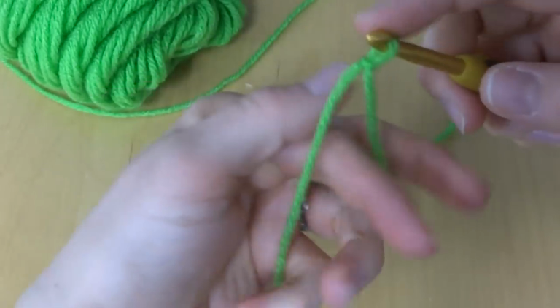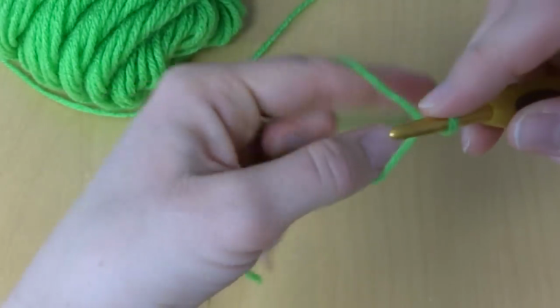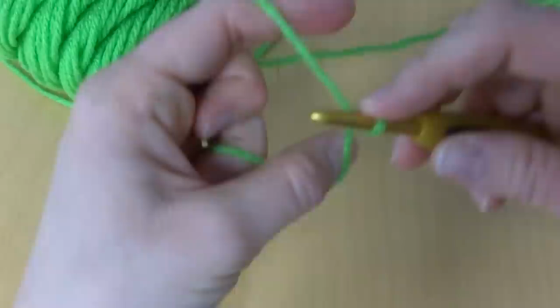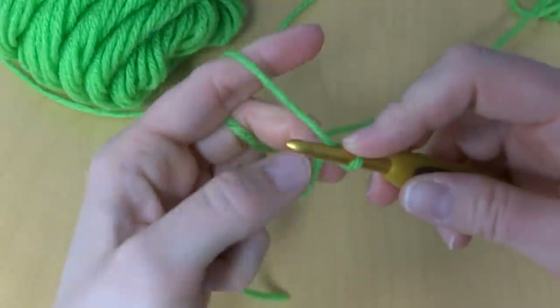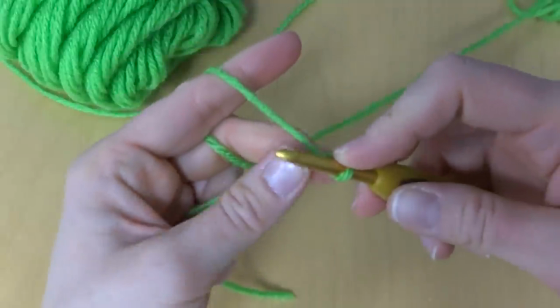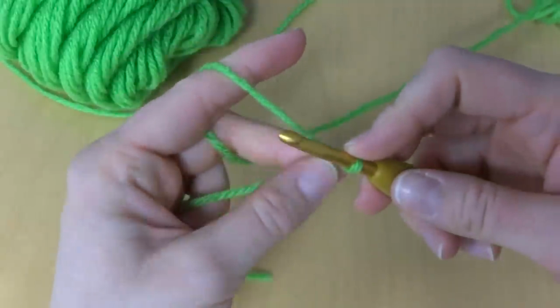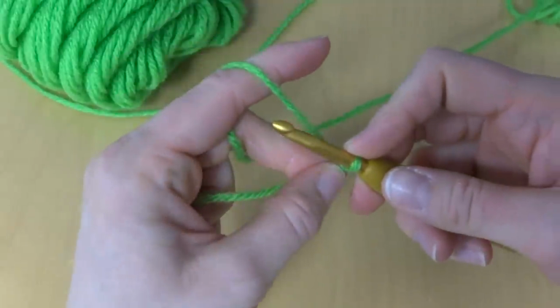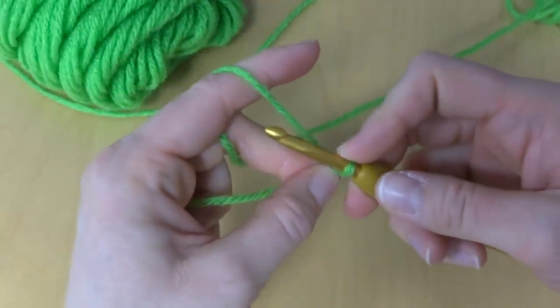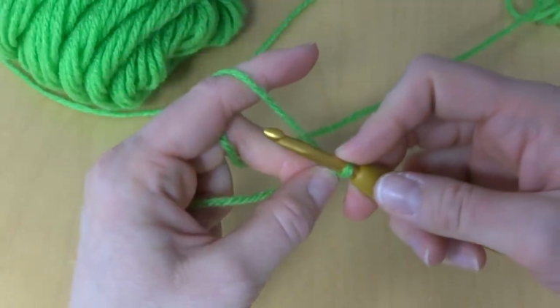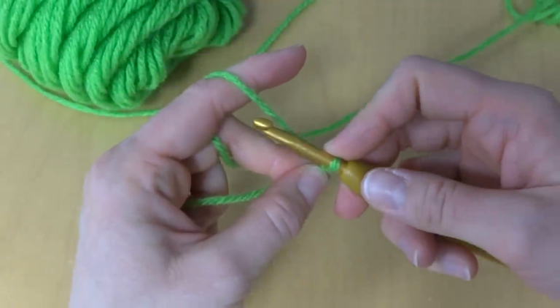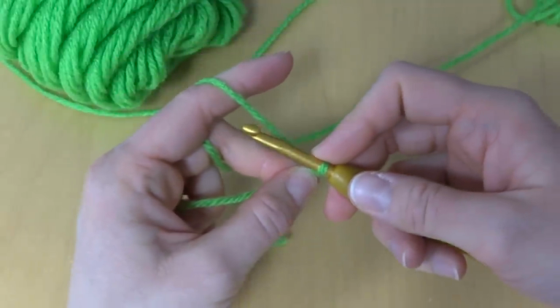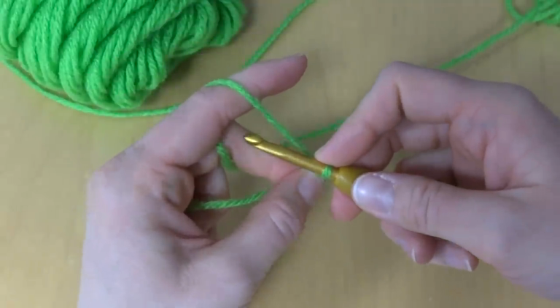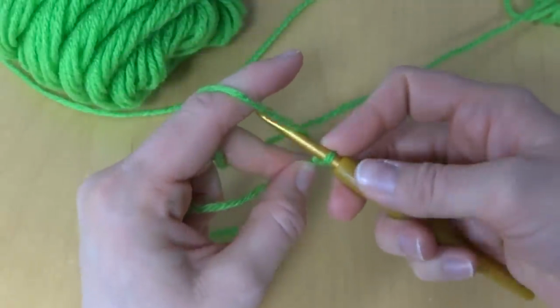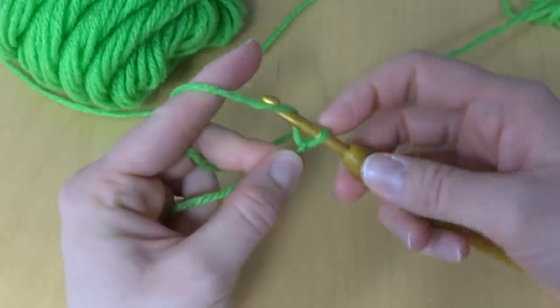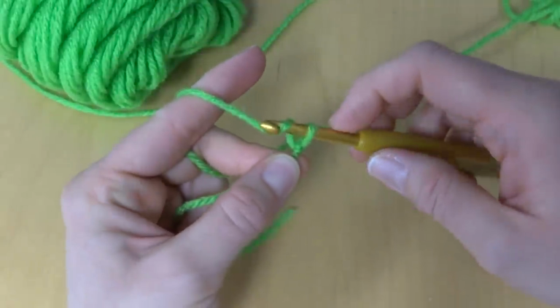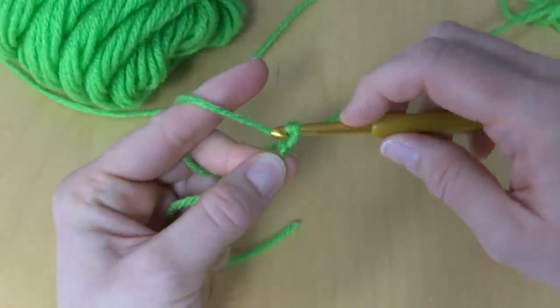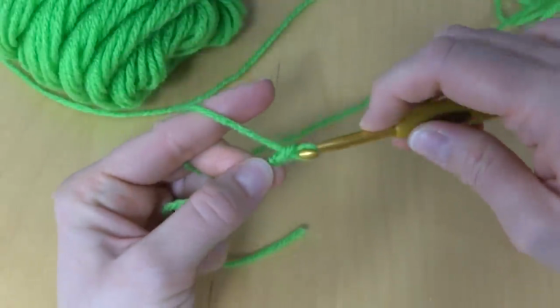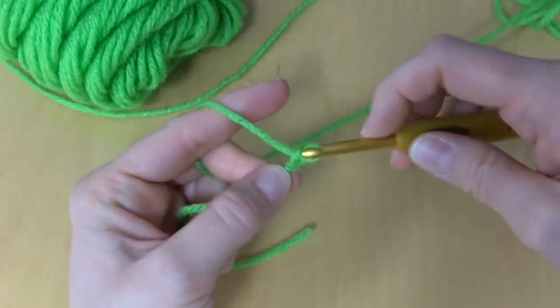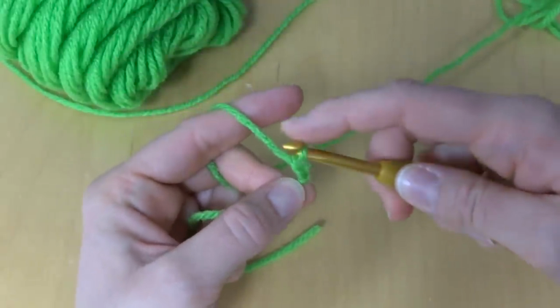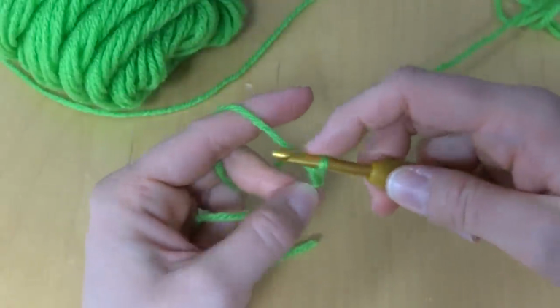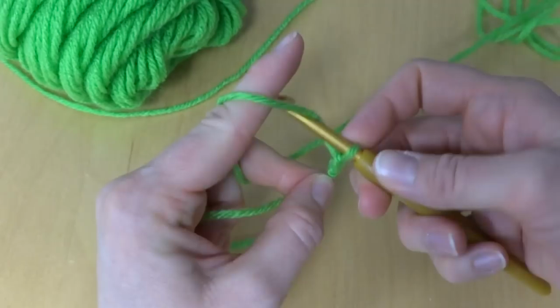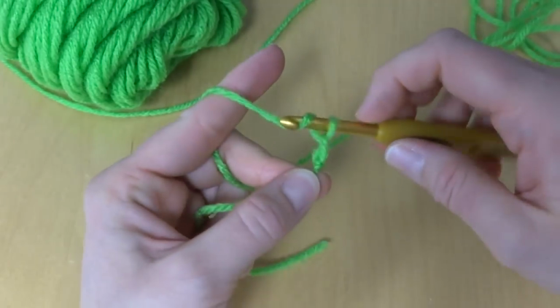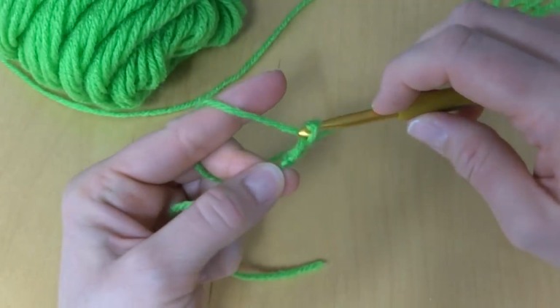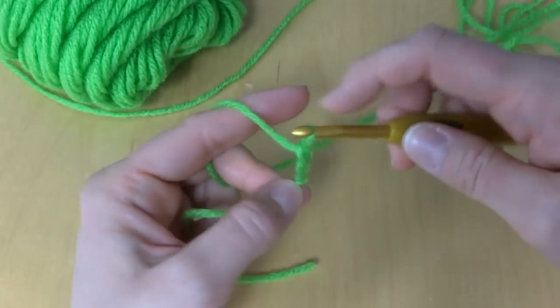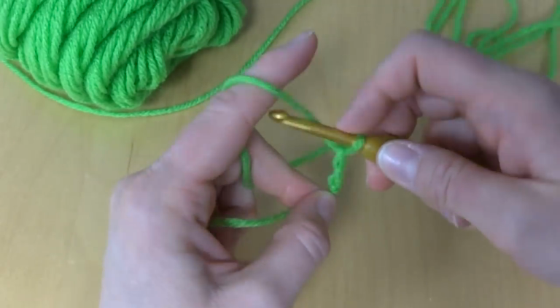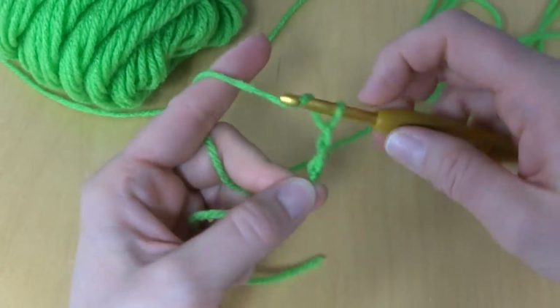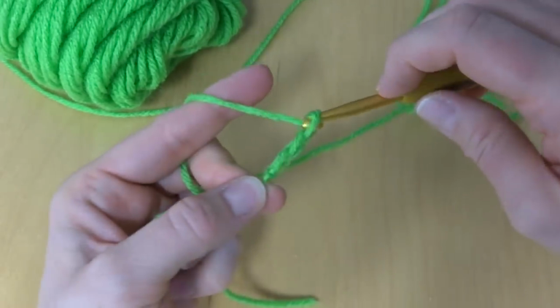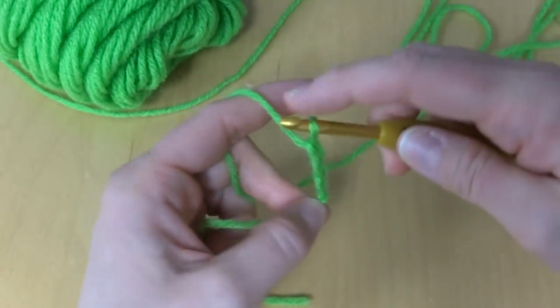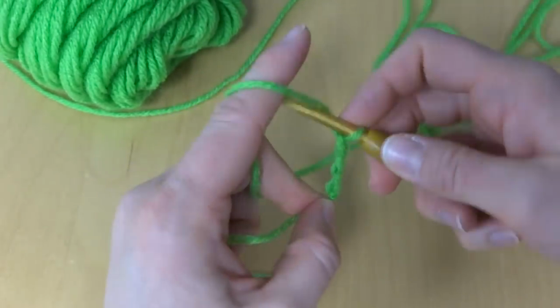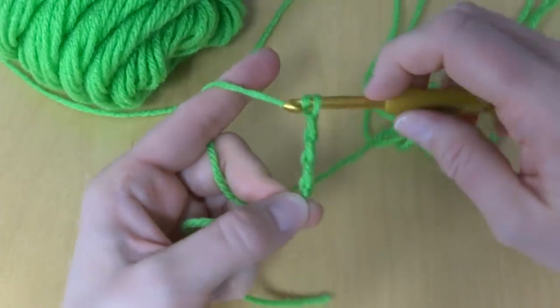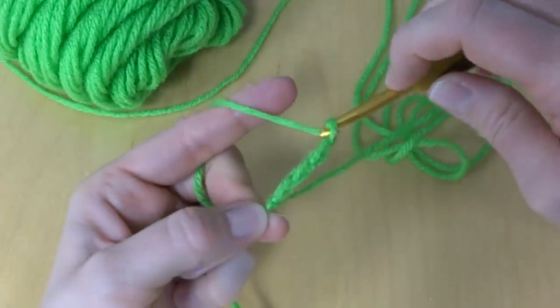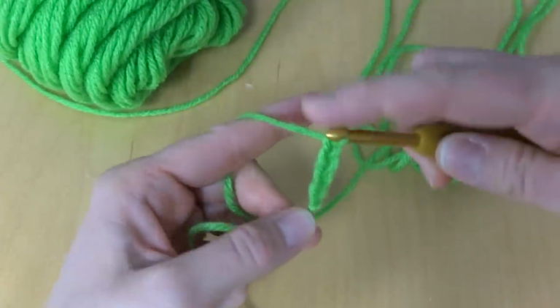Next we're going to chain four. To make a chain, wrap yarn around hook and pull it through the loop — that's one, two, three, and four.